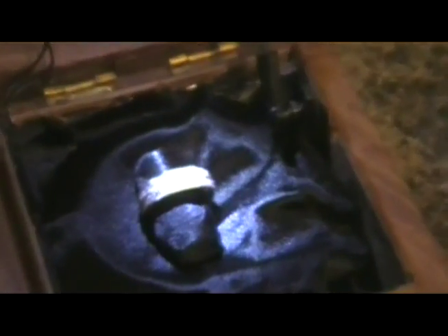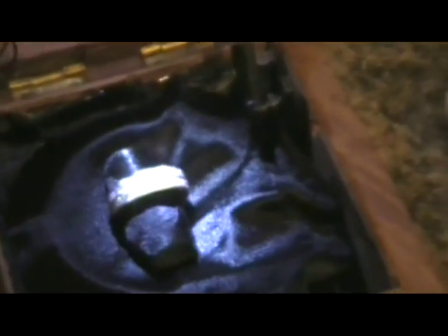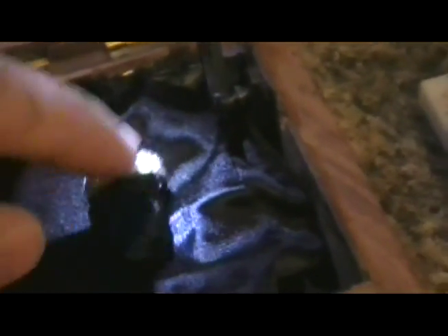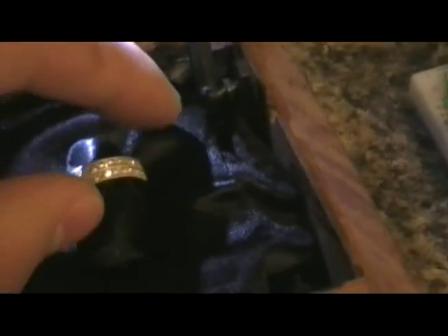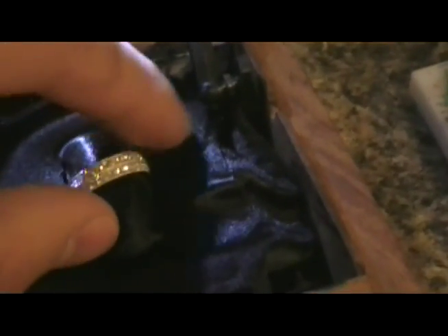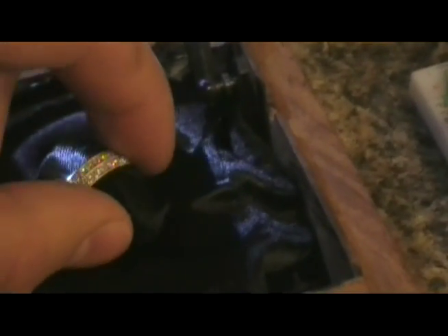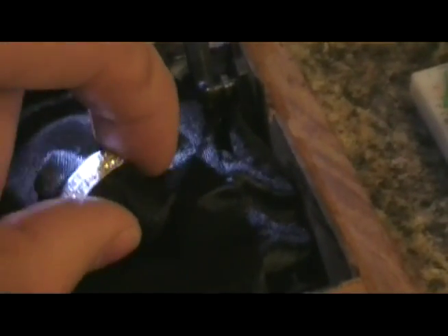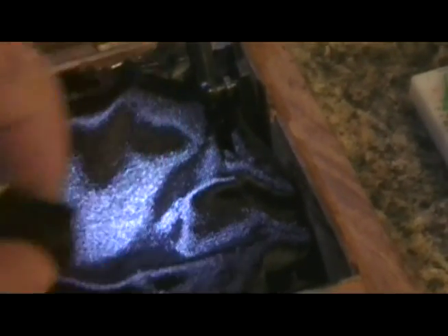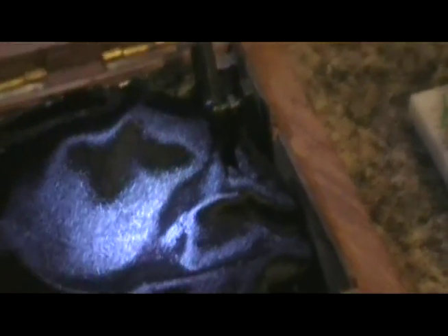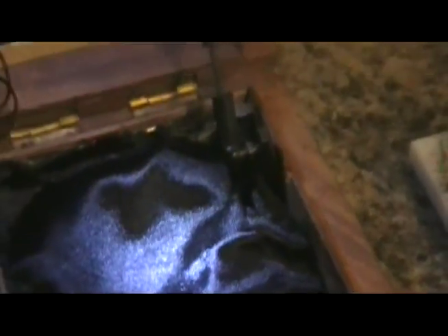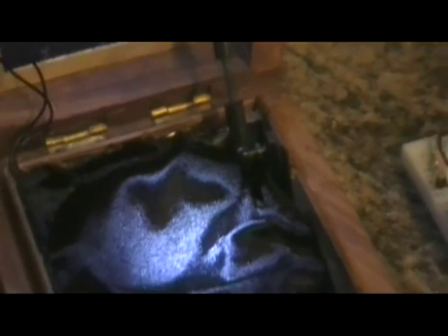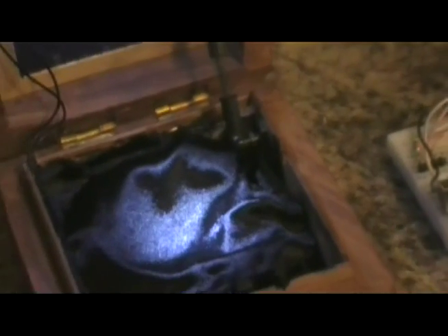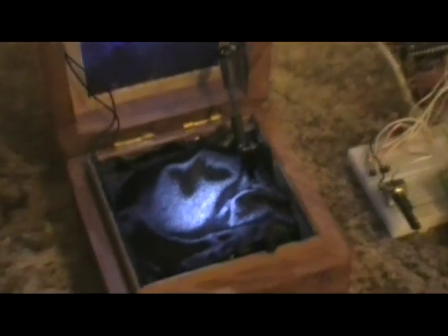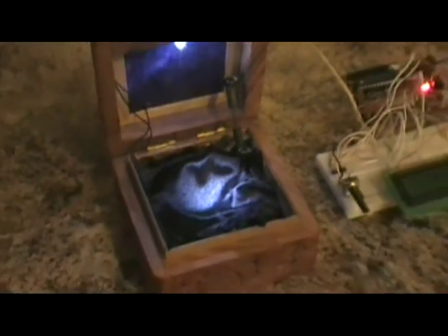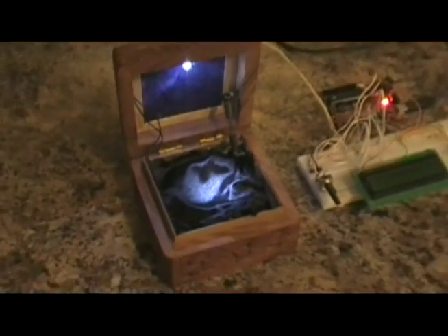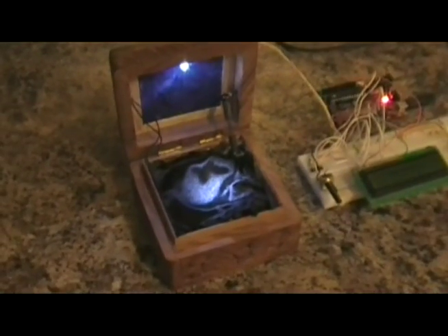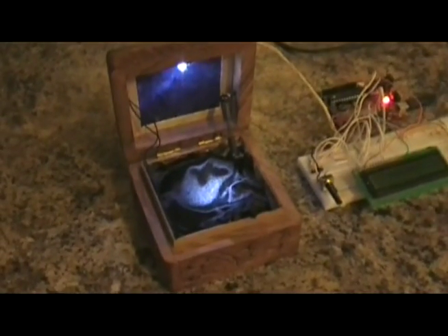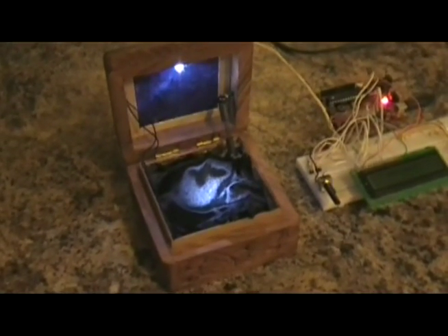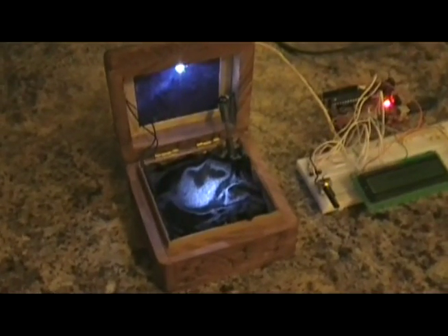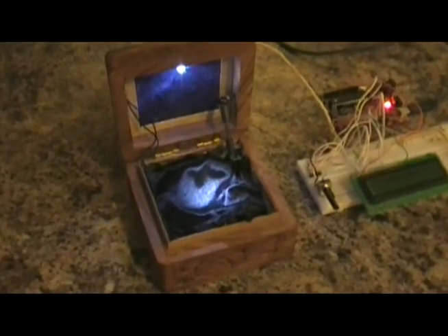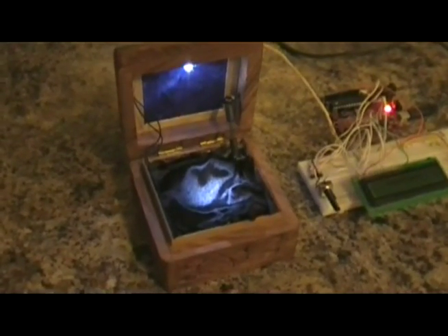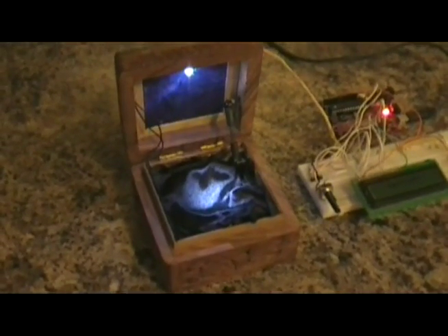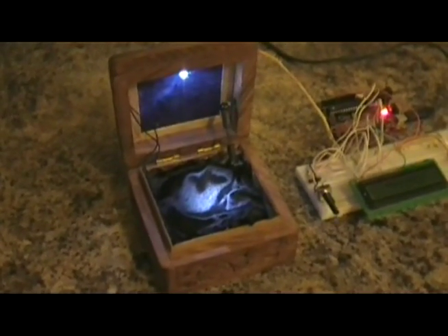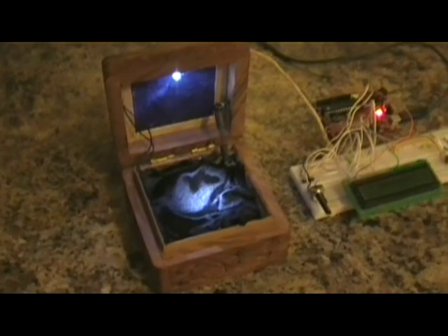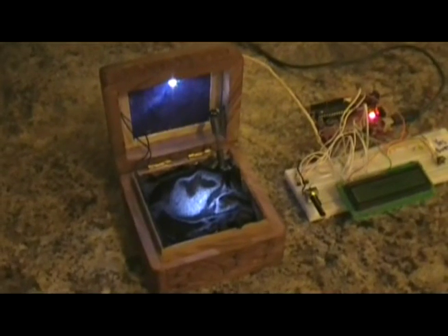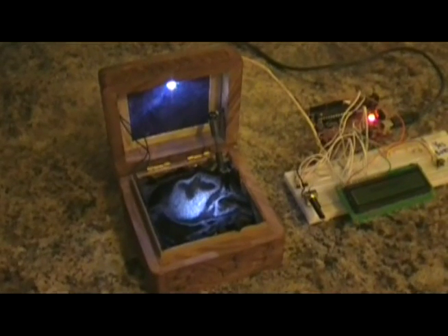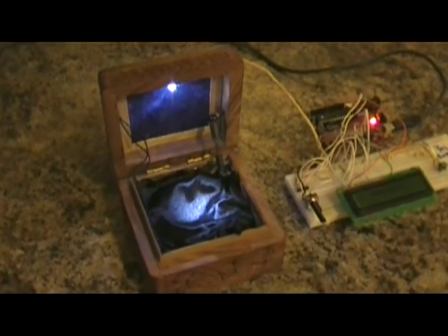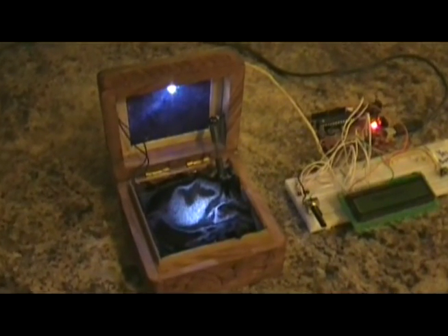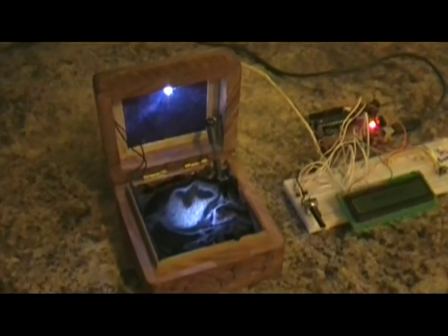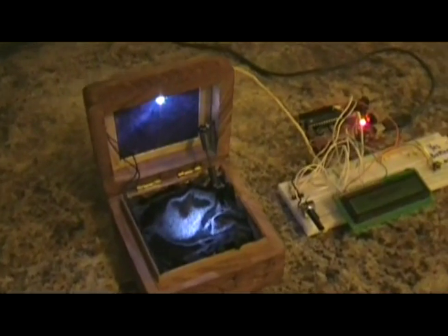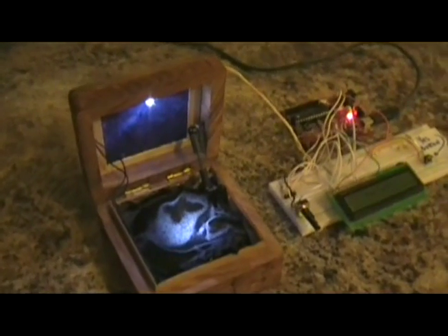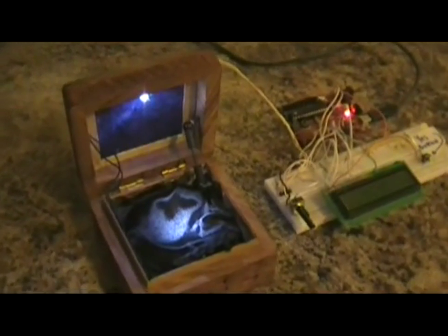So we take the ring out, get on one knee, propose, and she says yes — everyone's happy and we move on.